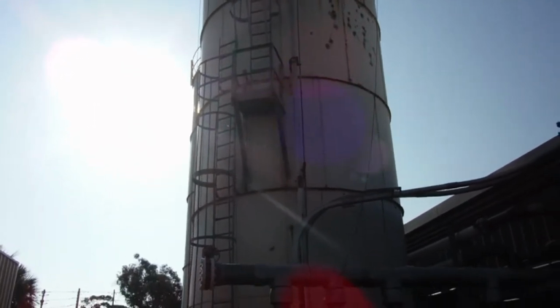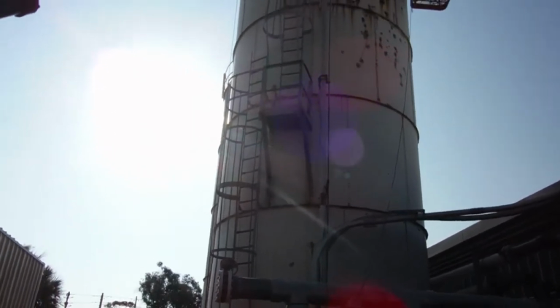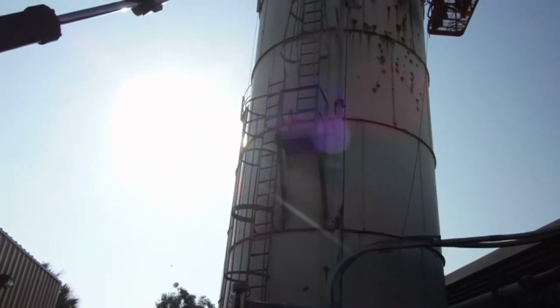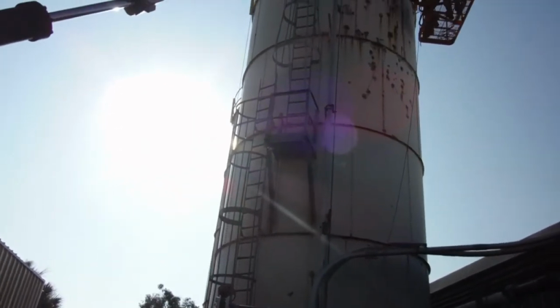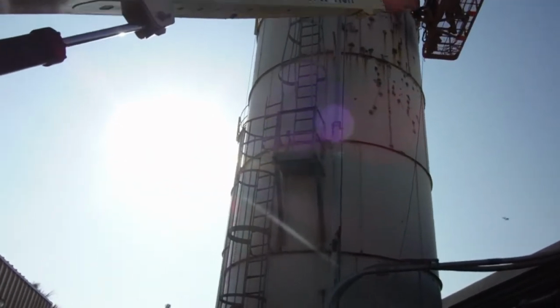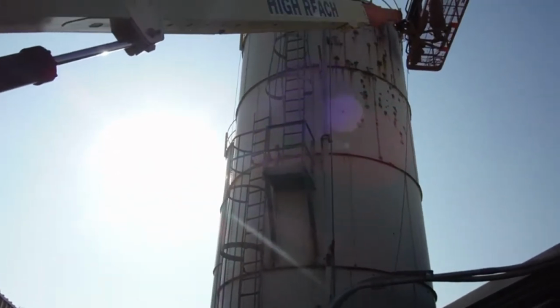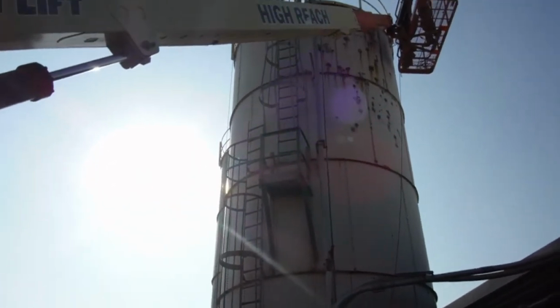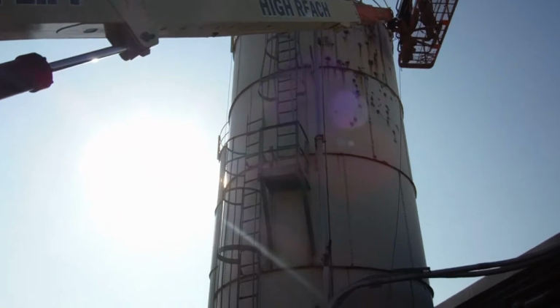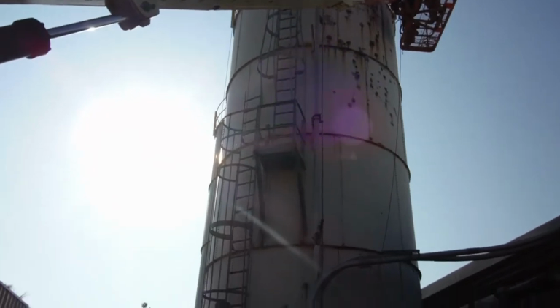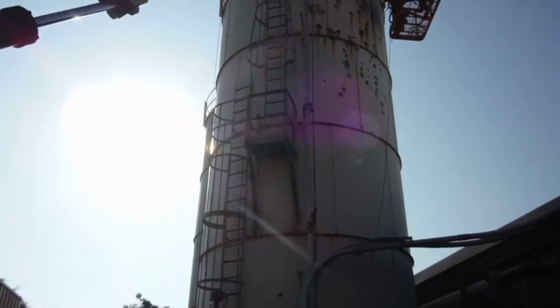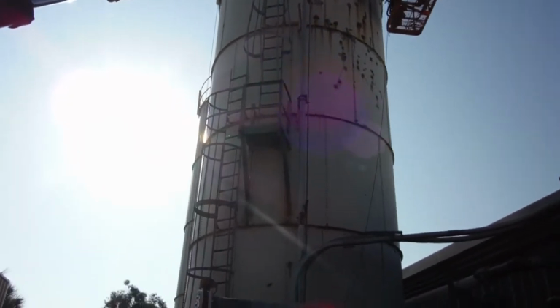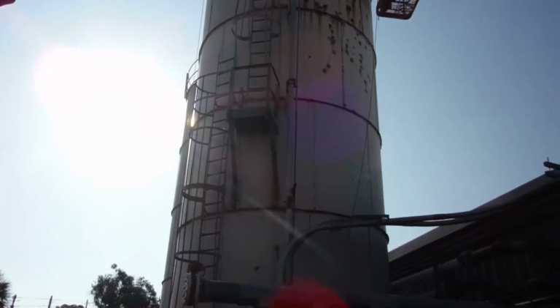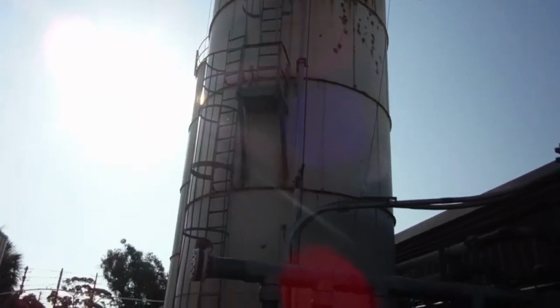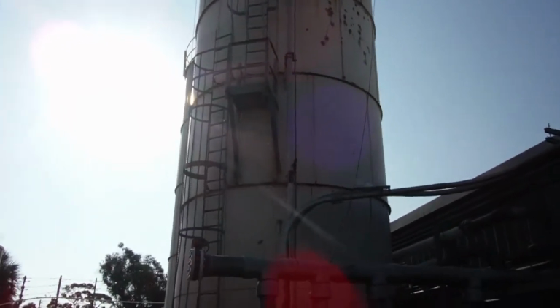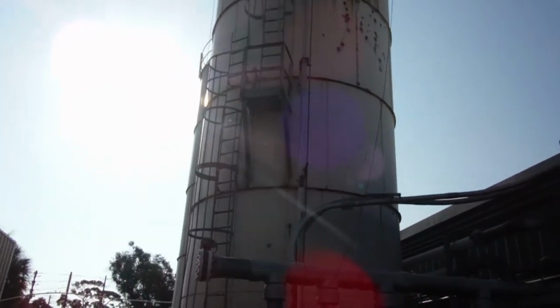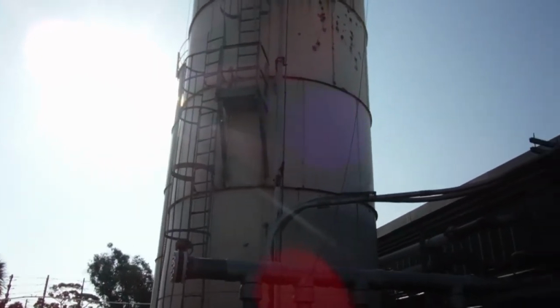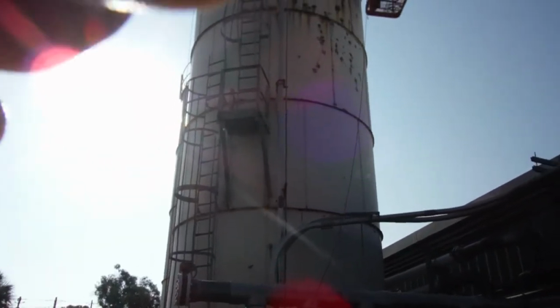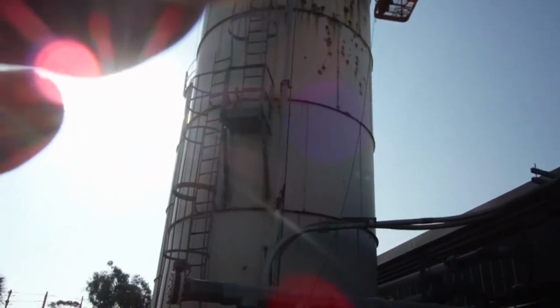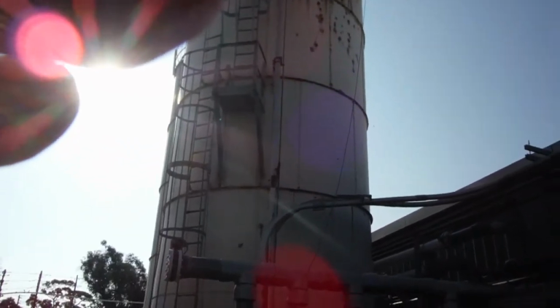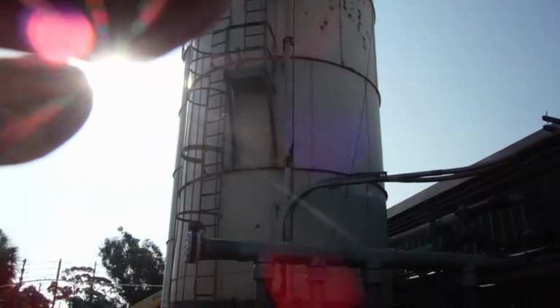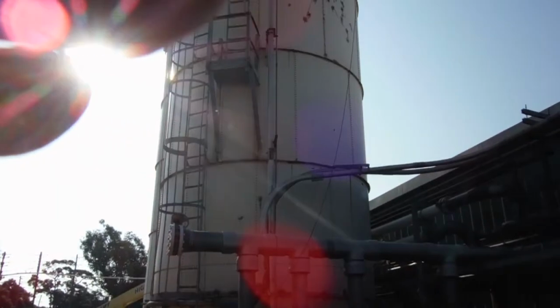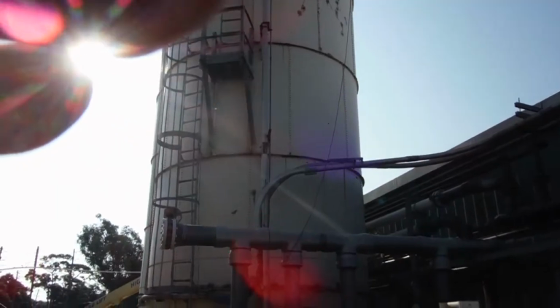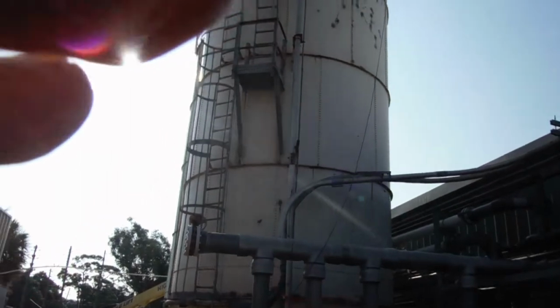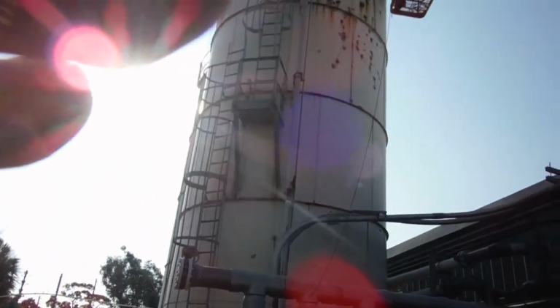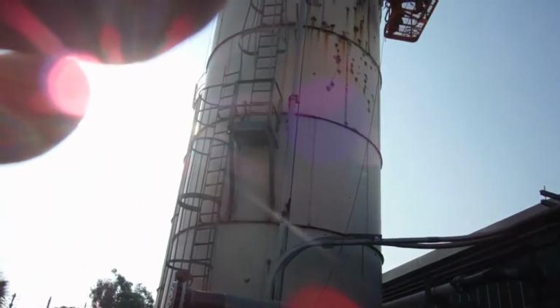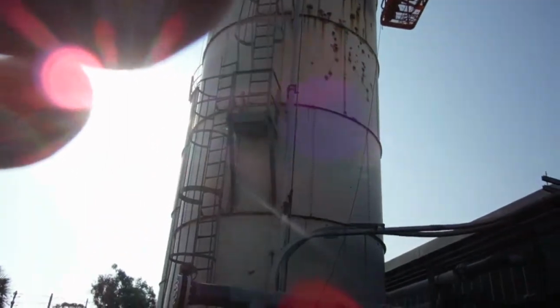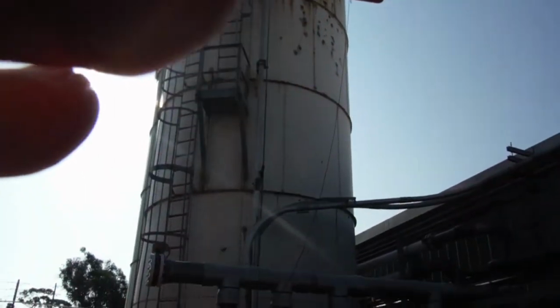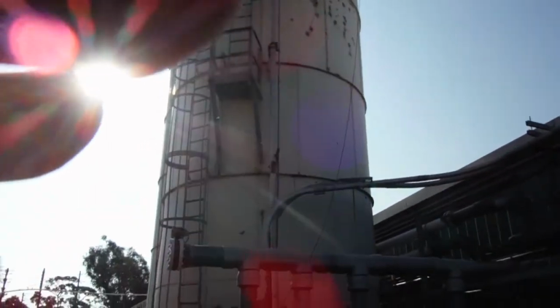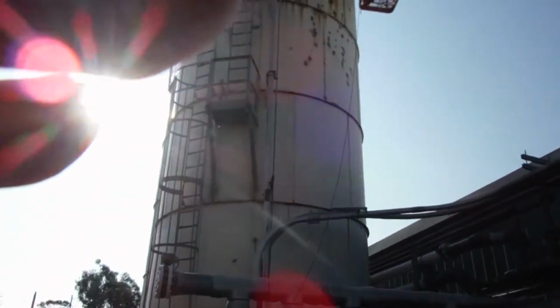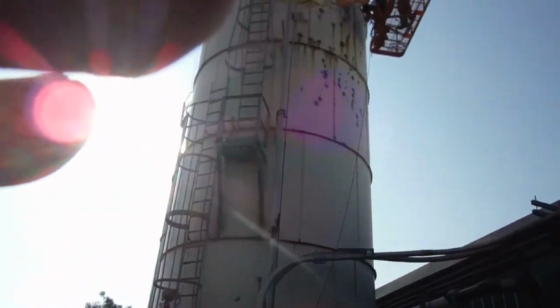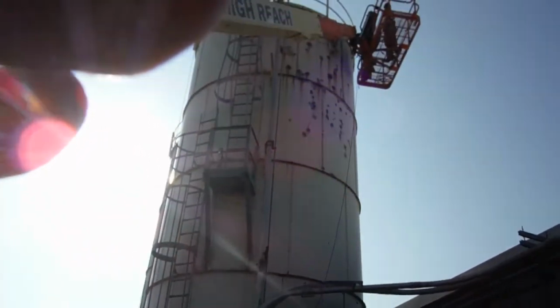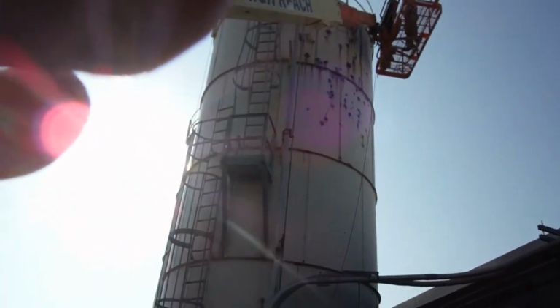Those top caps are pretty flat. Most of the time these days they have them pitched really well so water runs right off. But these were built years and years ago.